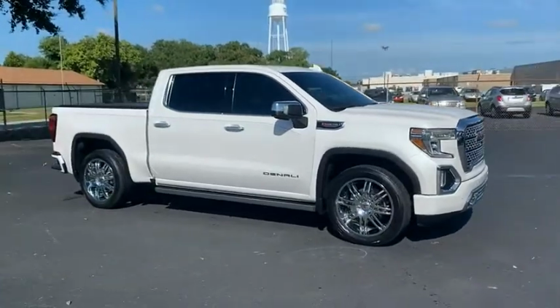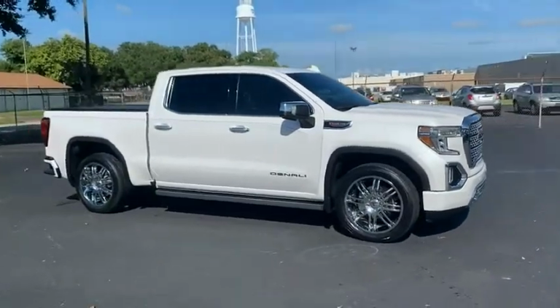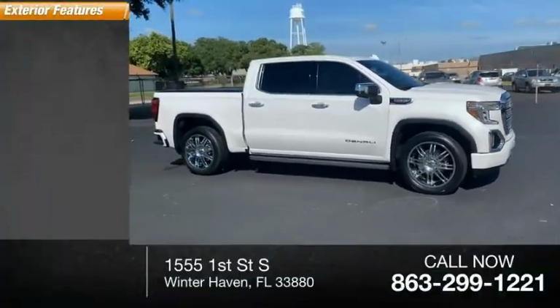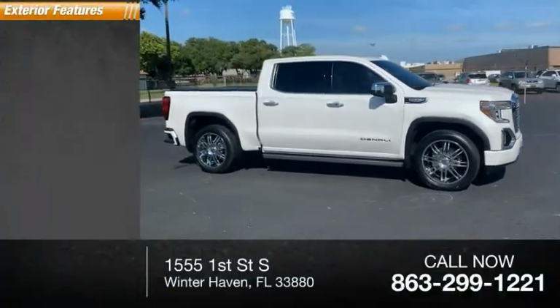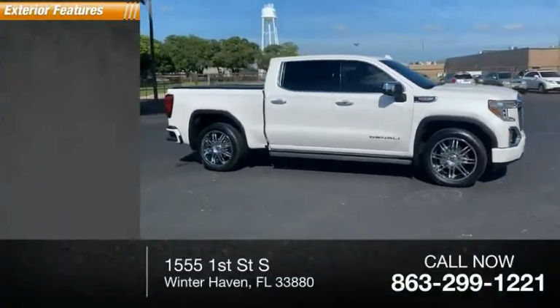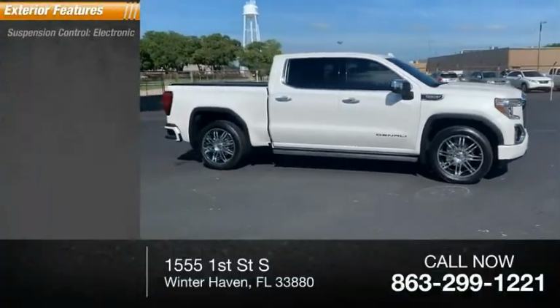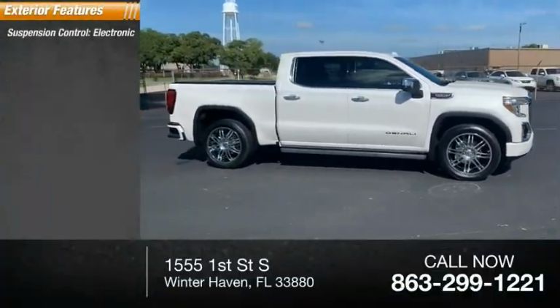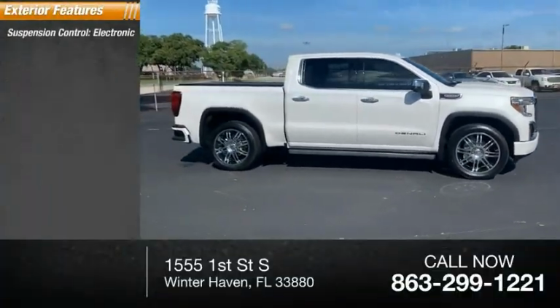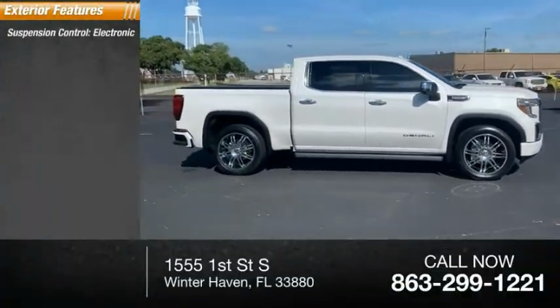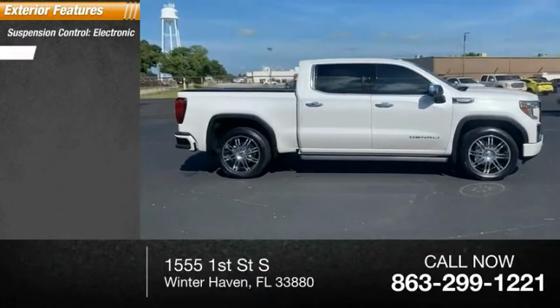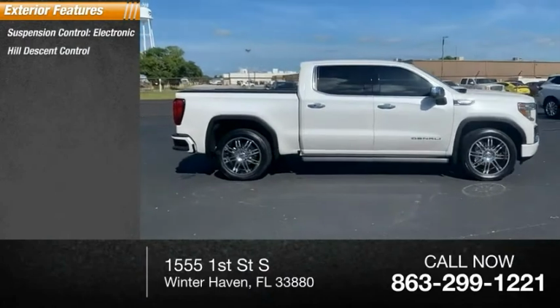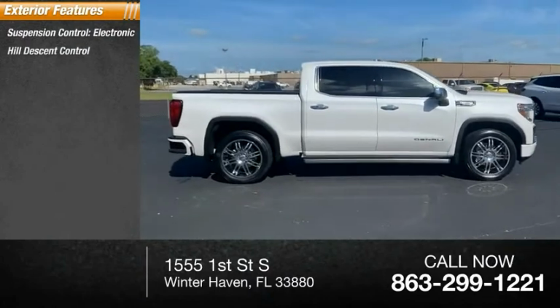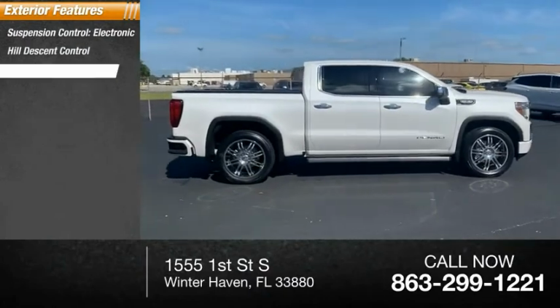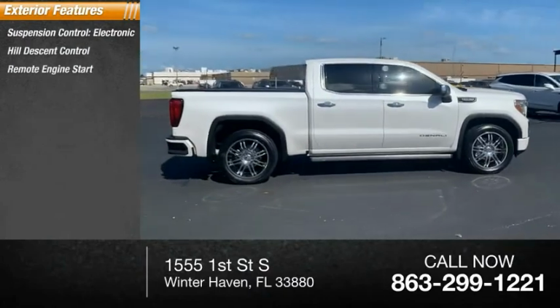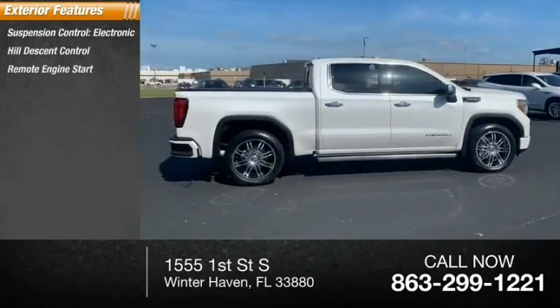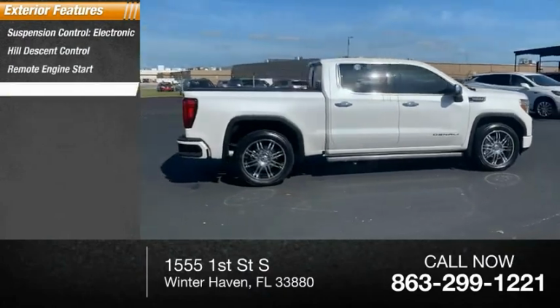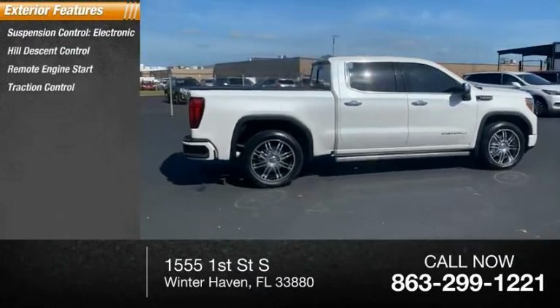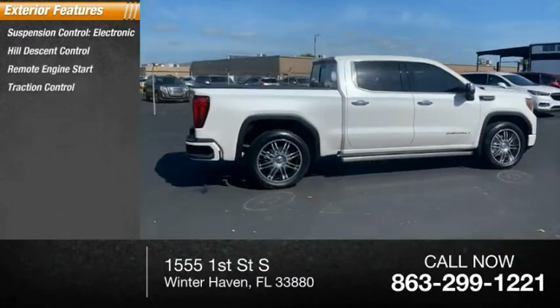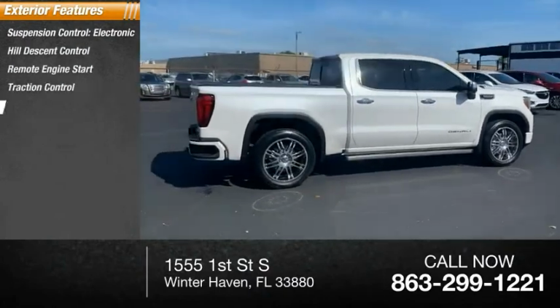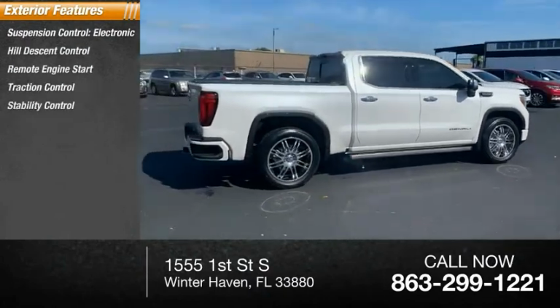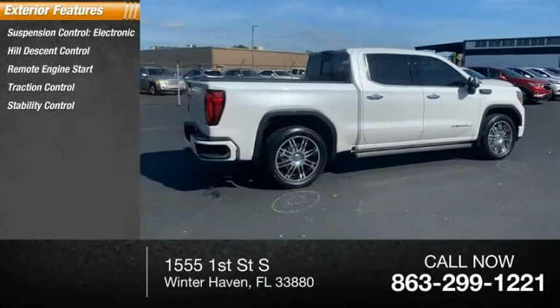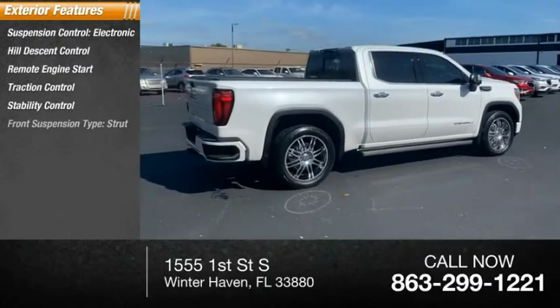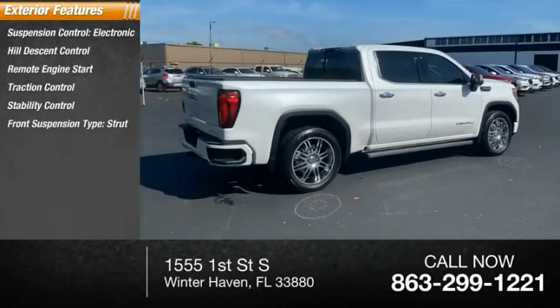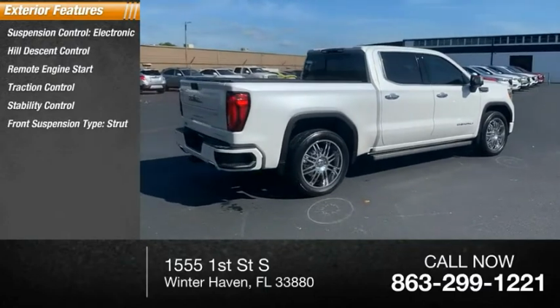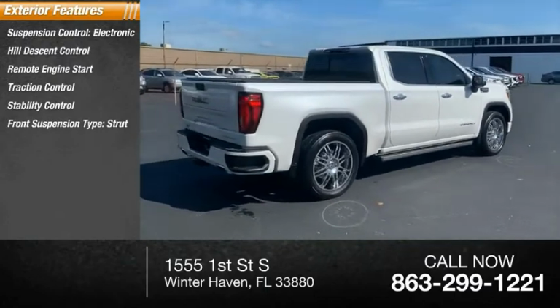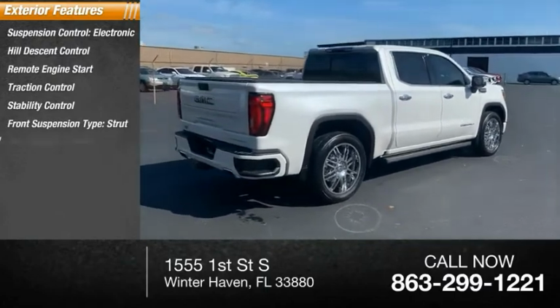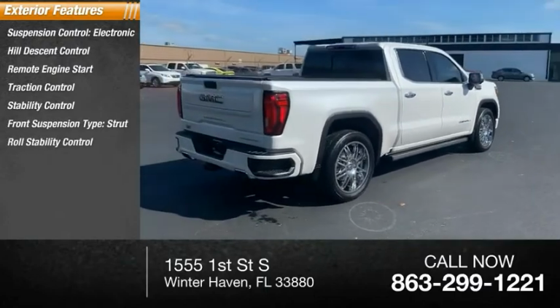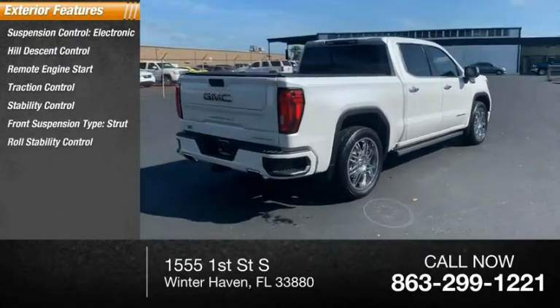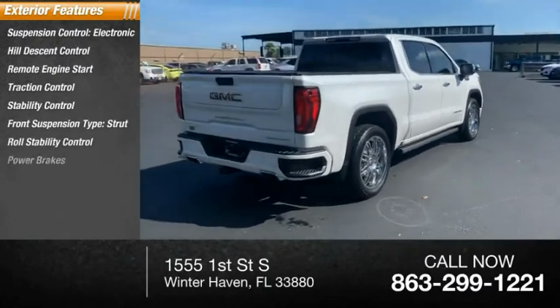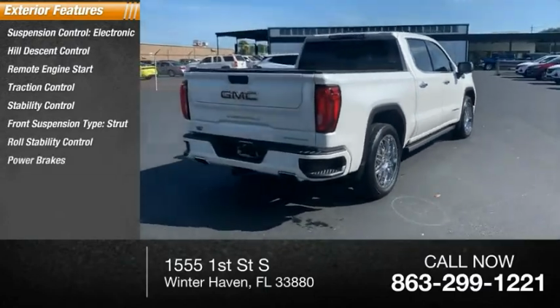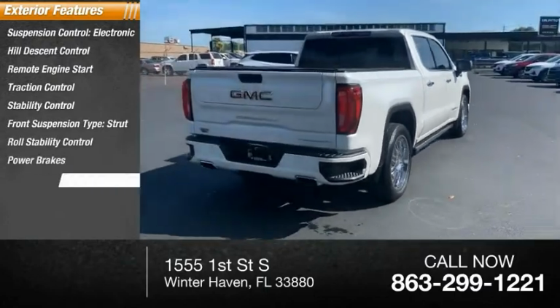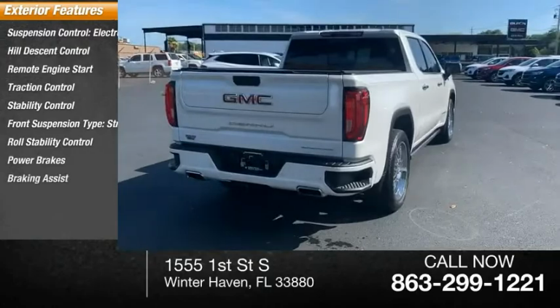Here are some of this vehicle's great options: Suspension Control, Electronic, Hill Descent Control, Remote Engine Start, Traction Control, Stability Control, Front Suspension Type, Strut, Roll Stability Control, Power Brakes, Braking Assist.